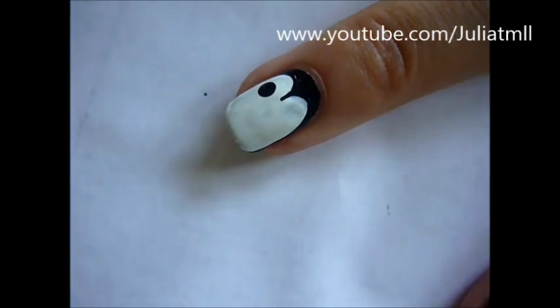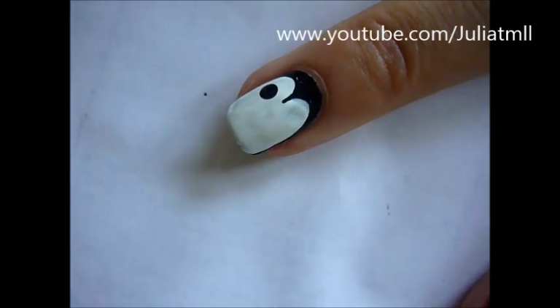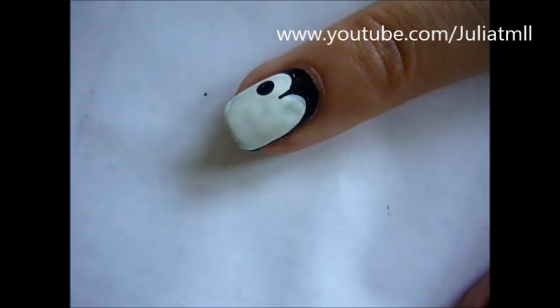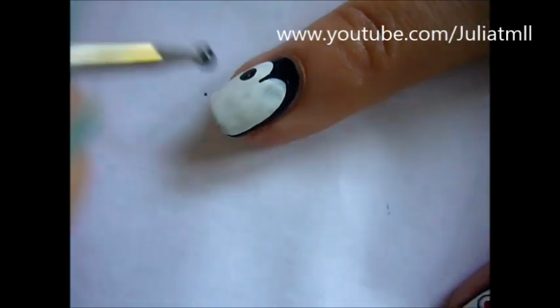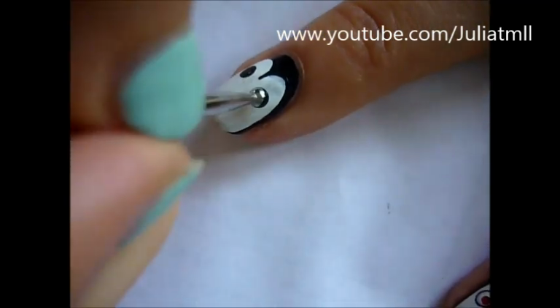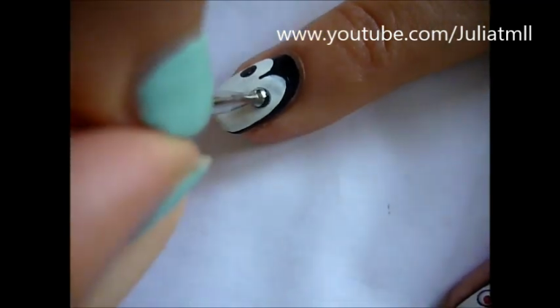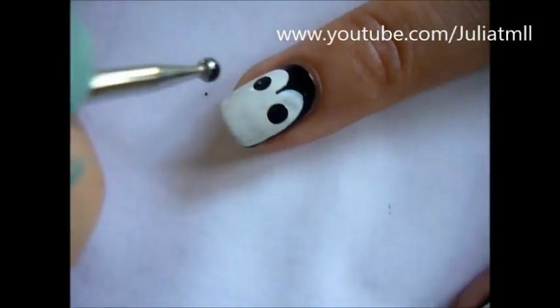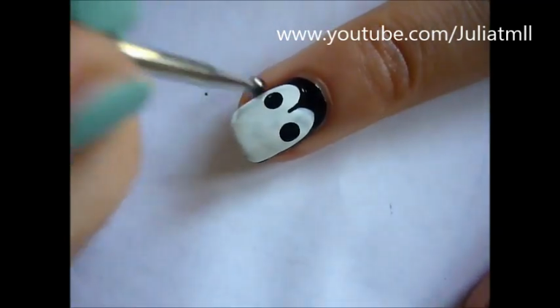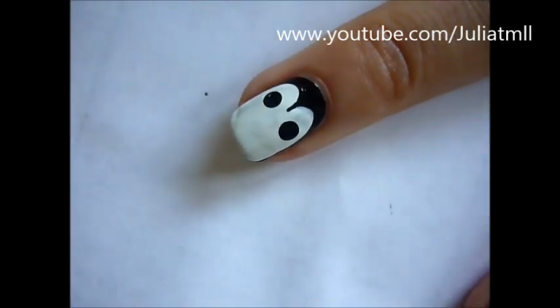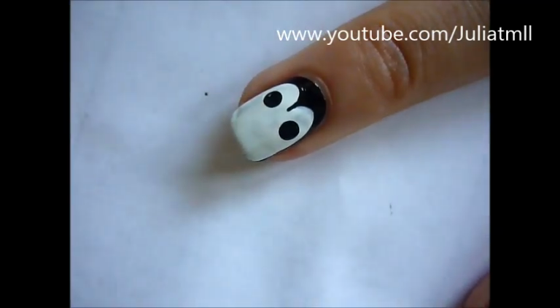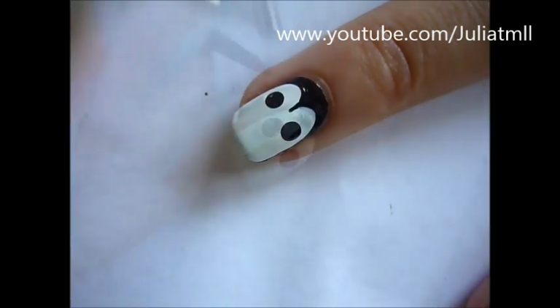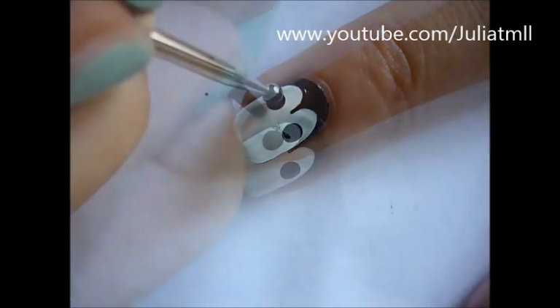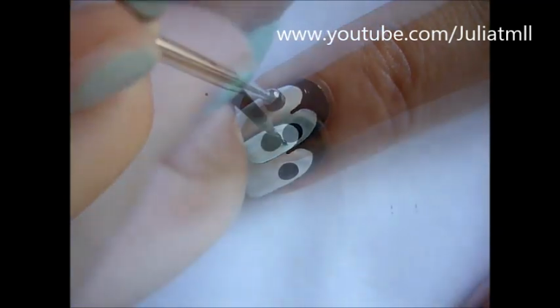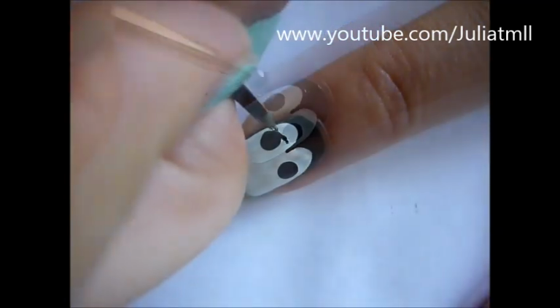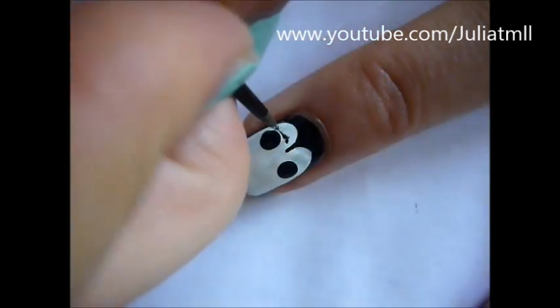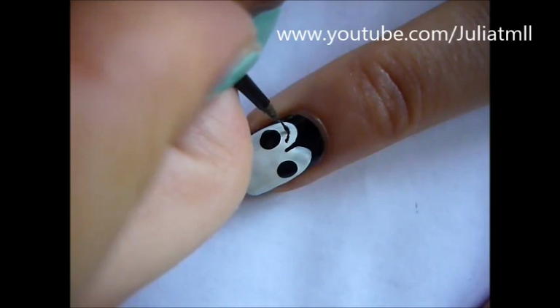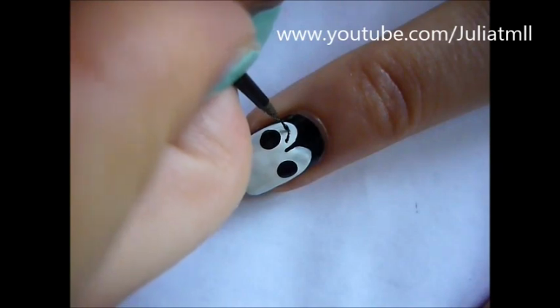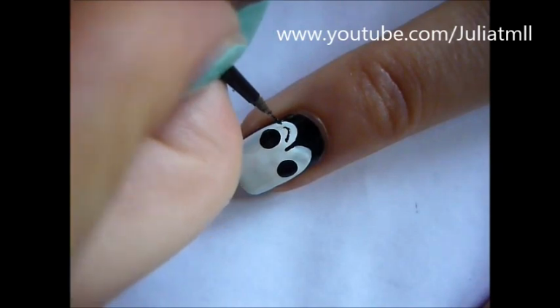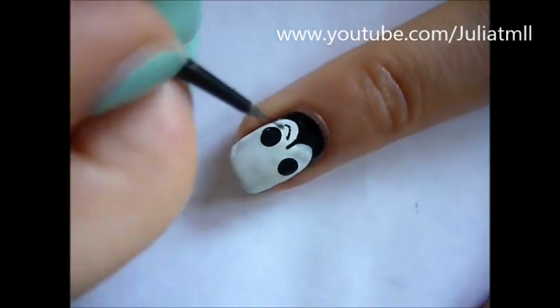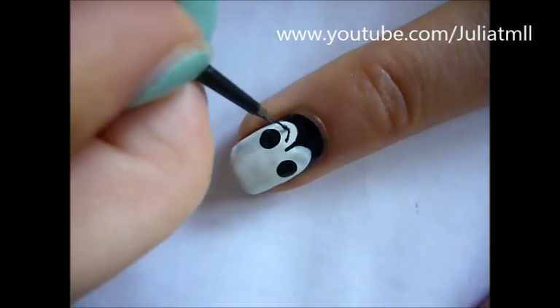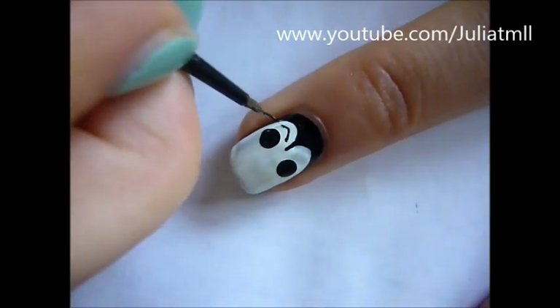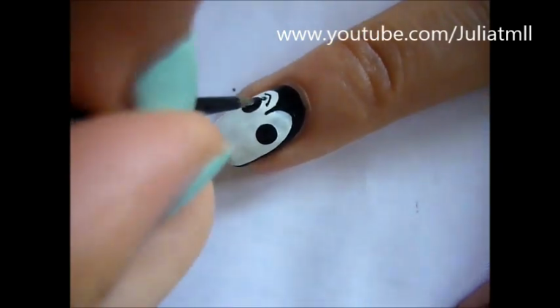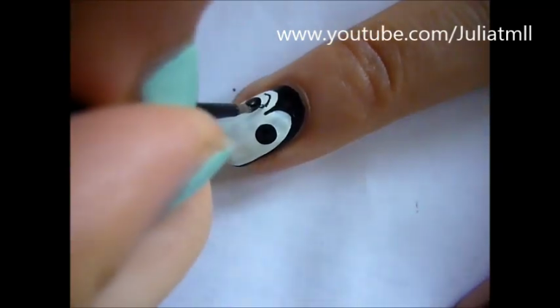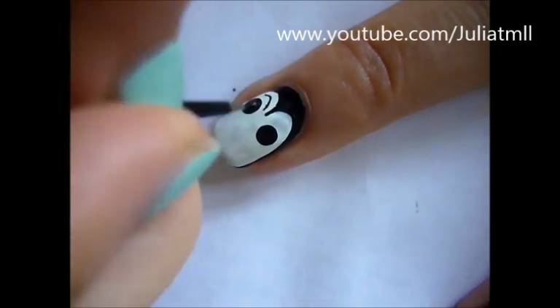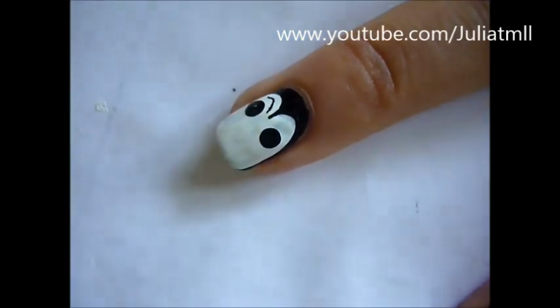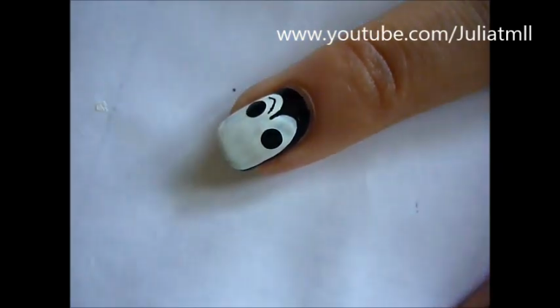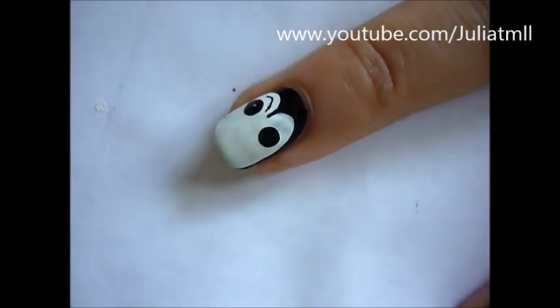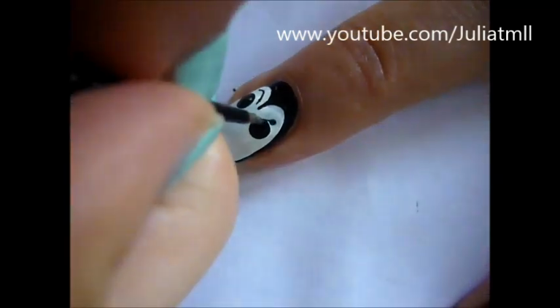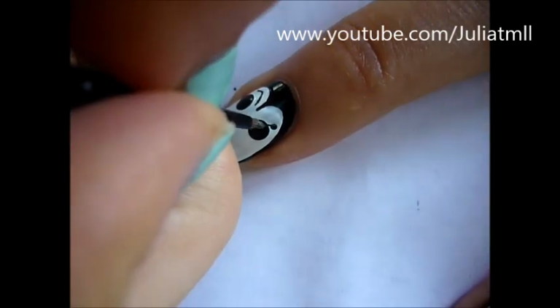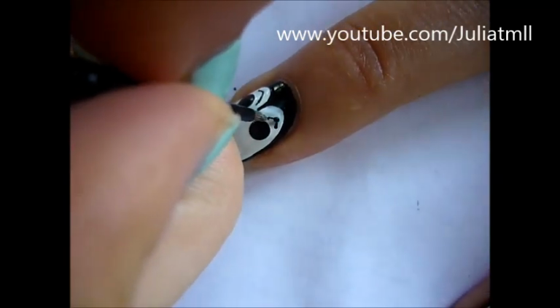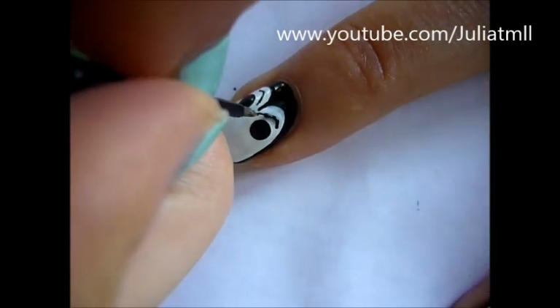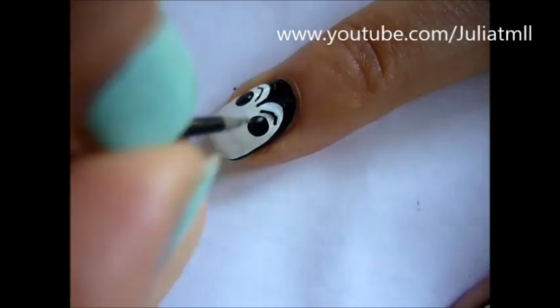Using a nail dotter and black nail polish, dot on two big dots for the eyes. Using black nail polish again, create the details of the face.